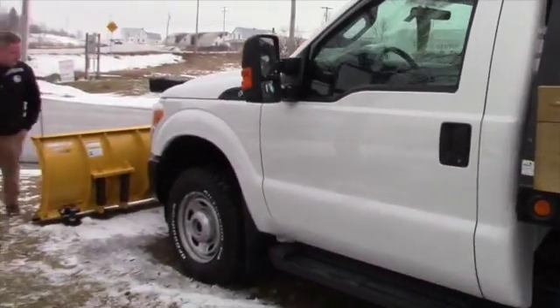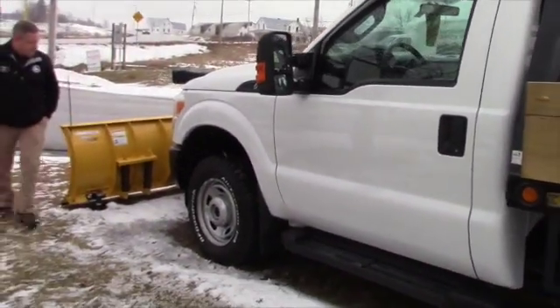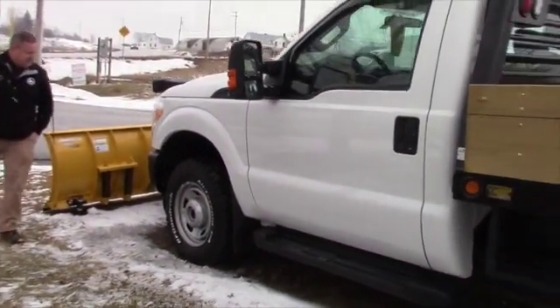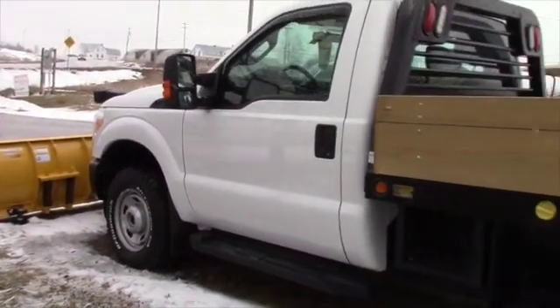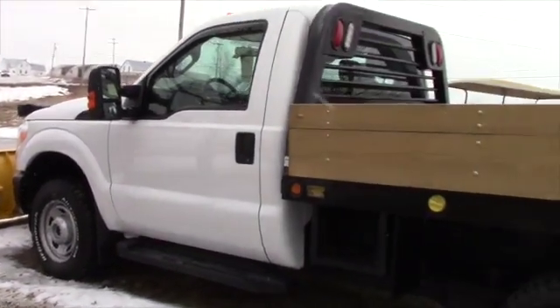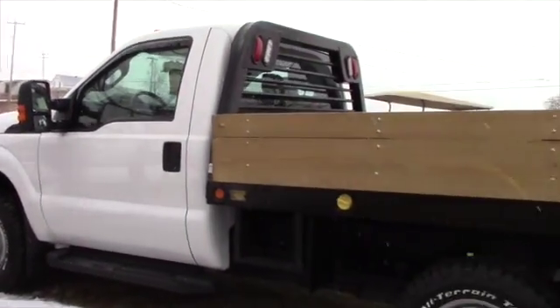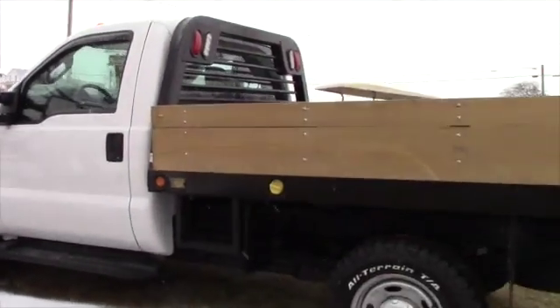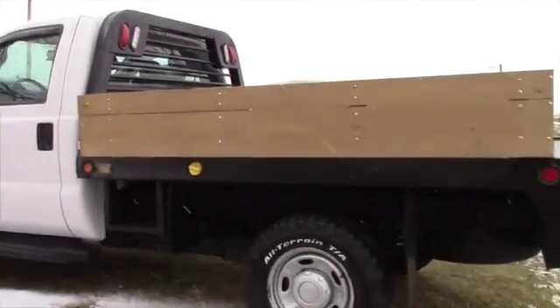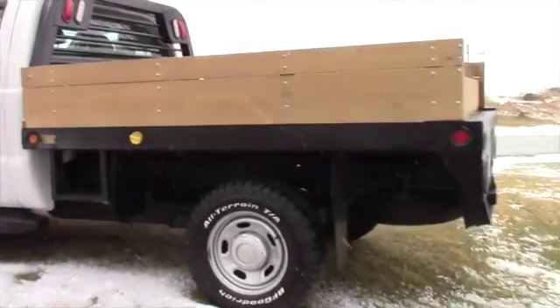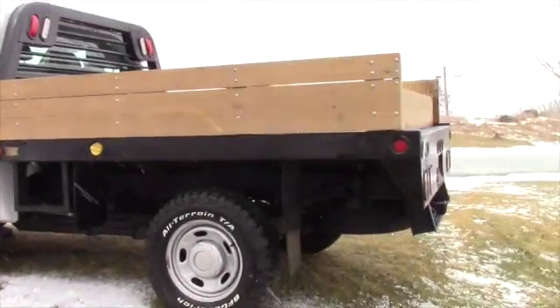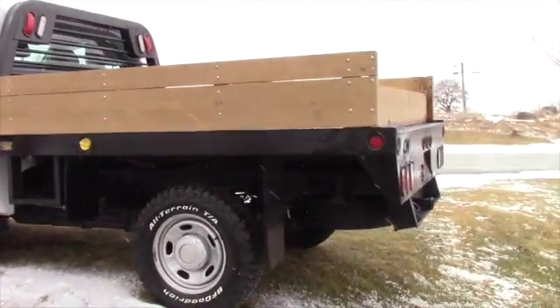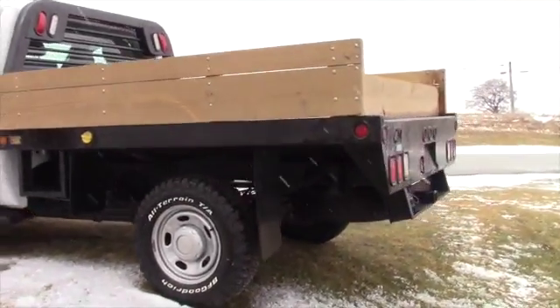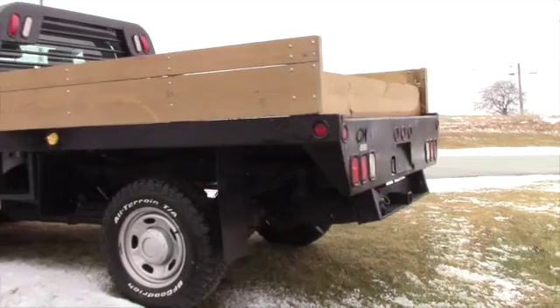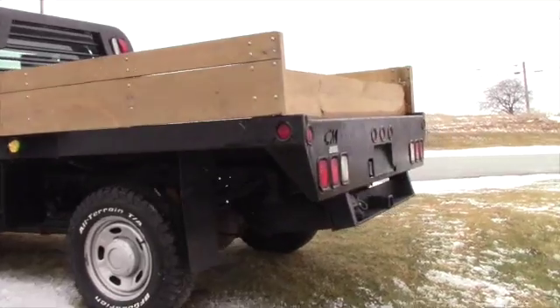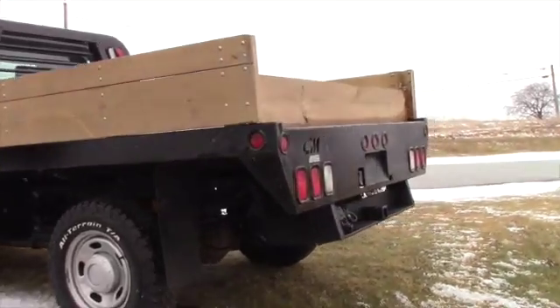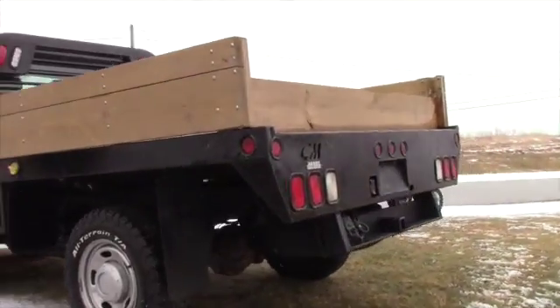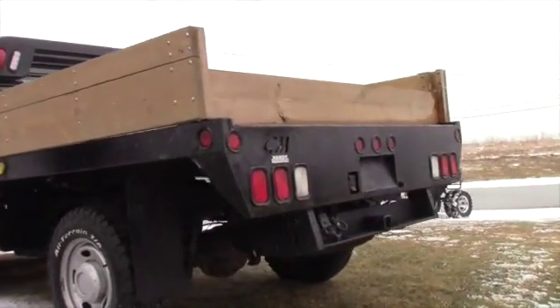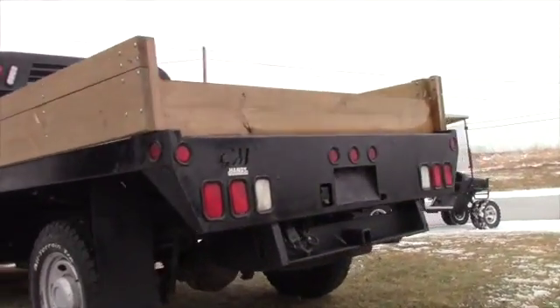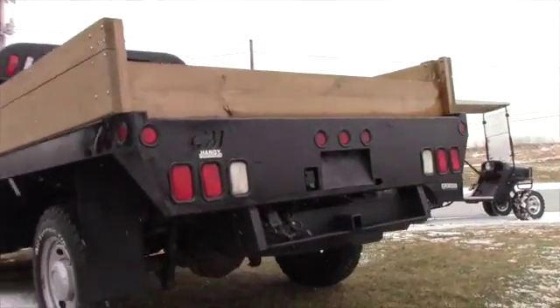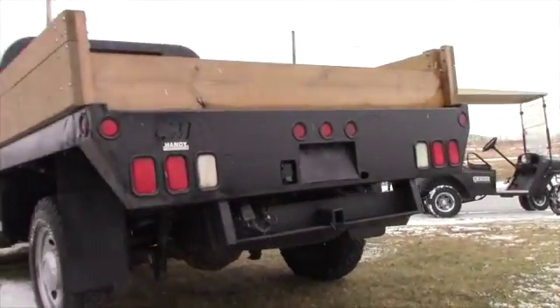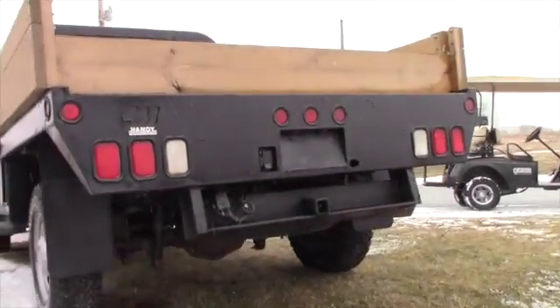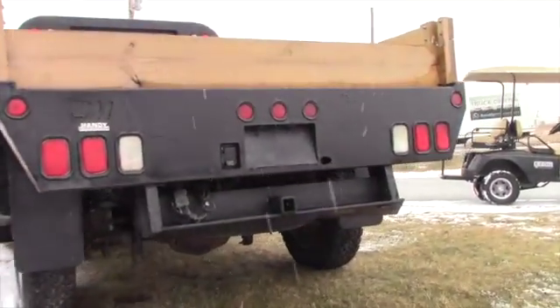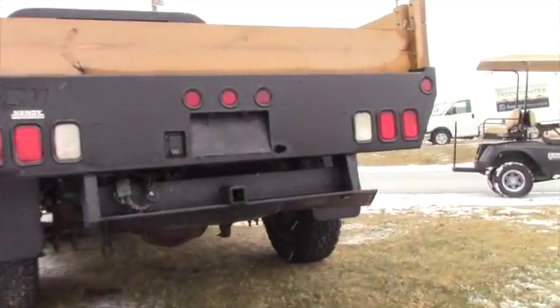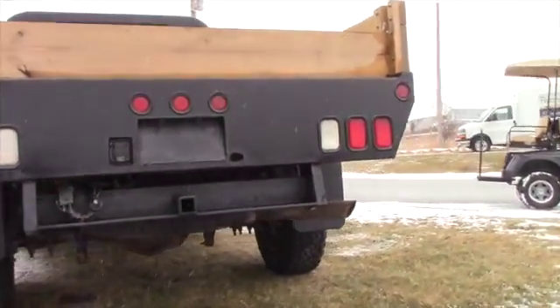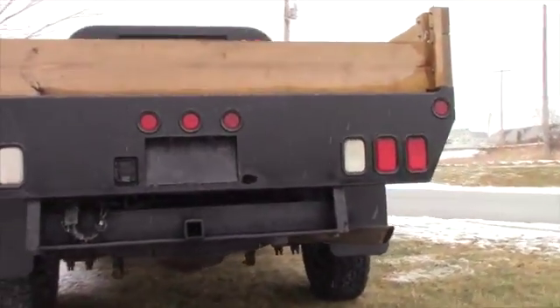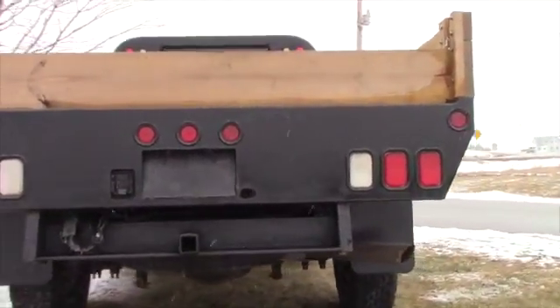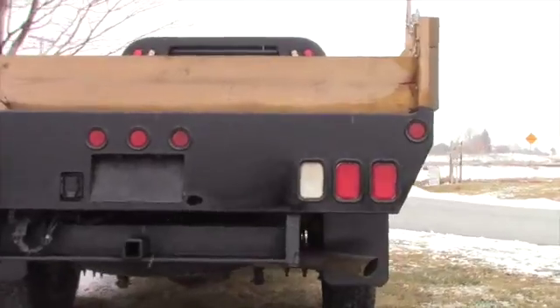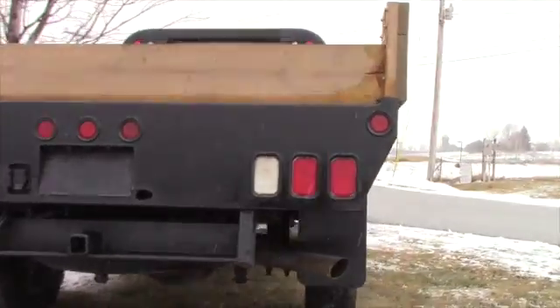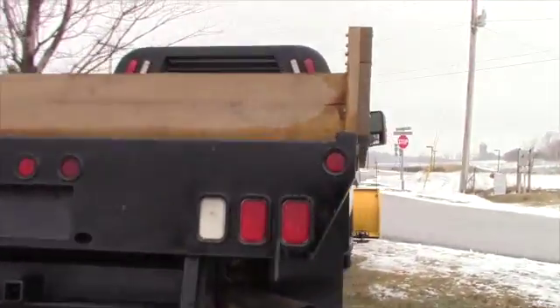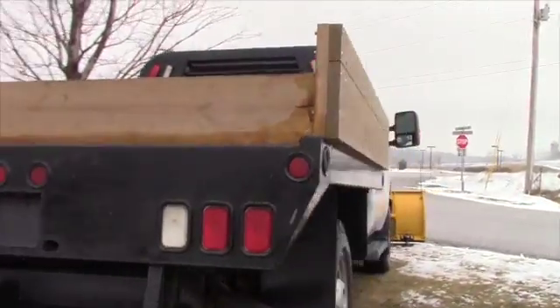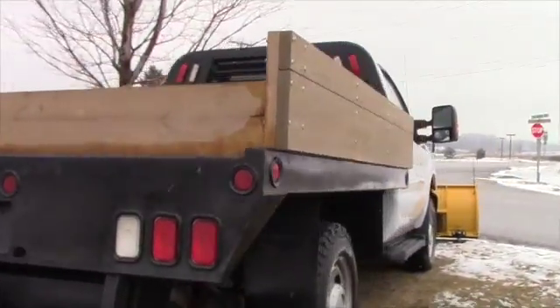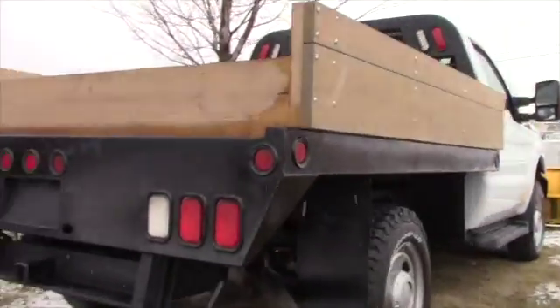It's the quick detach and attach. It's got the BF Goodrich all-terrain radials, the steps, the trailer mirrors, and a very nice stake body with the towing package.